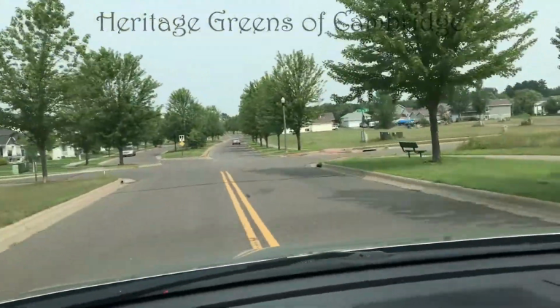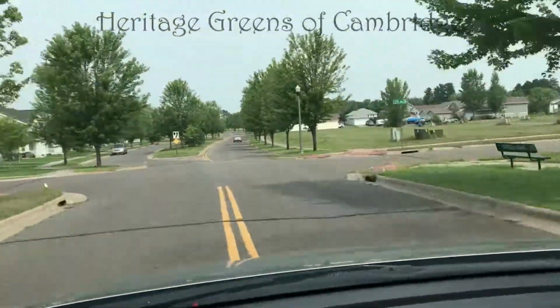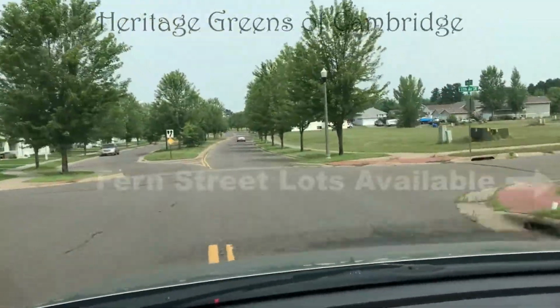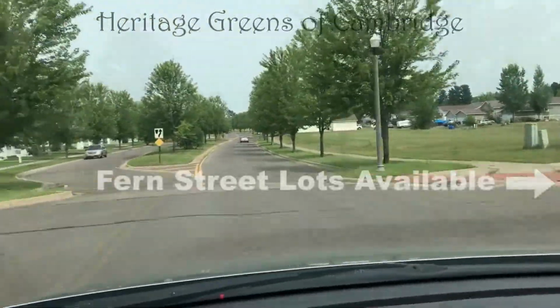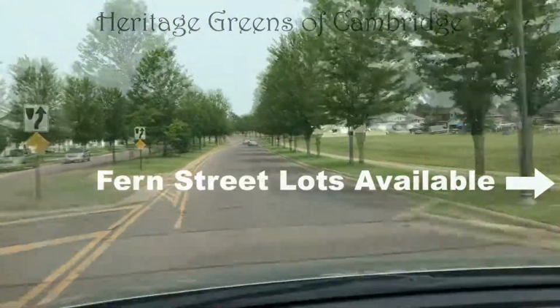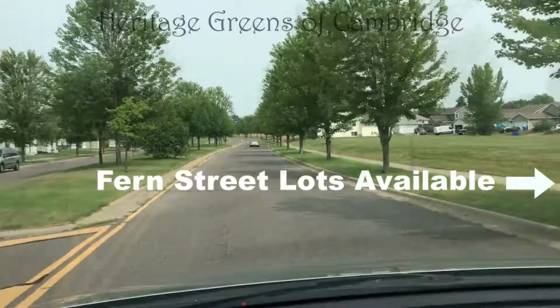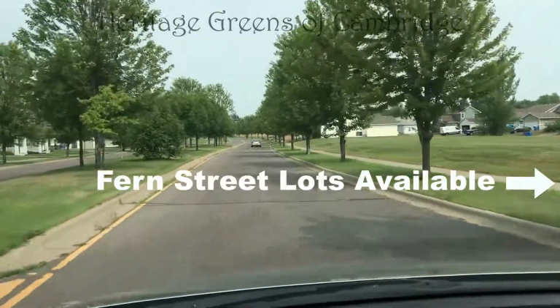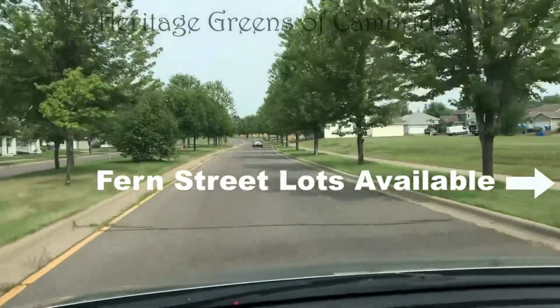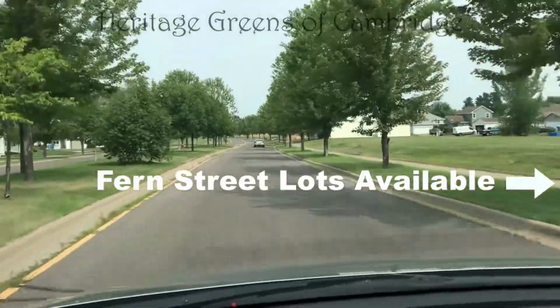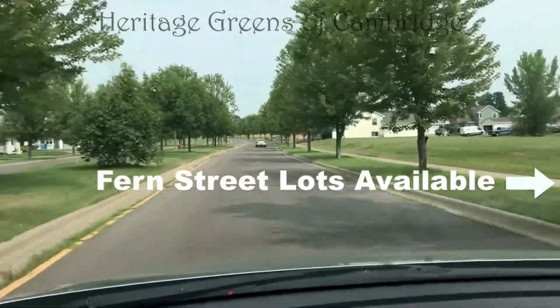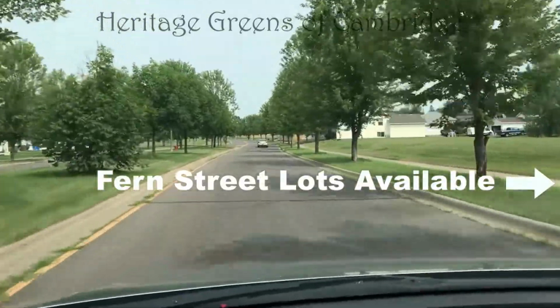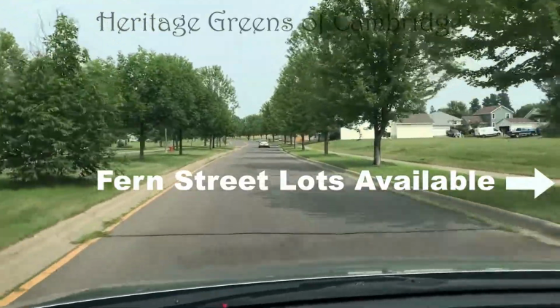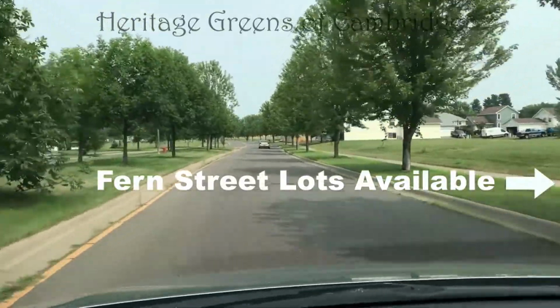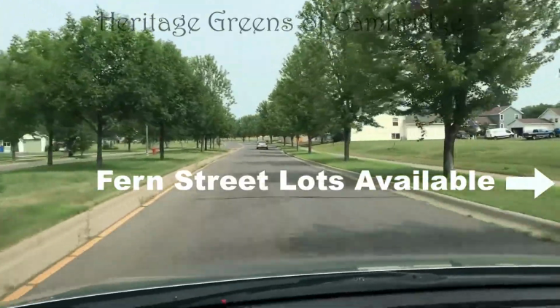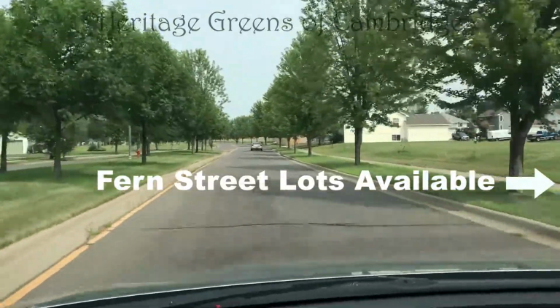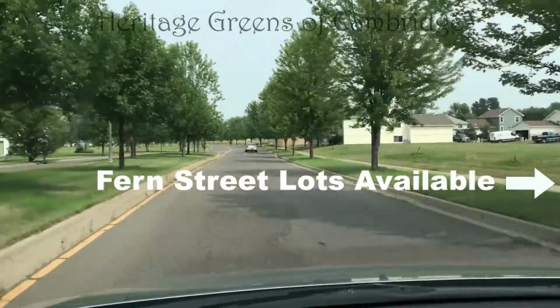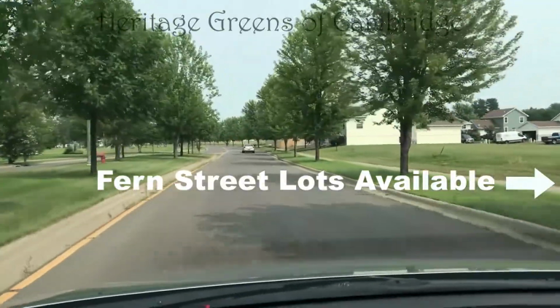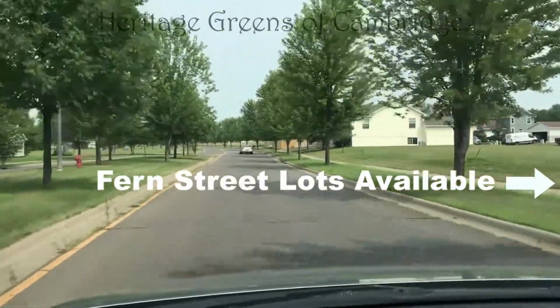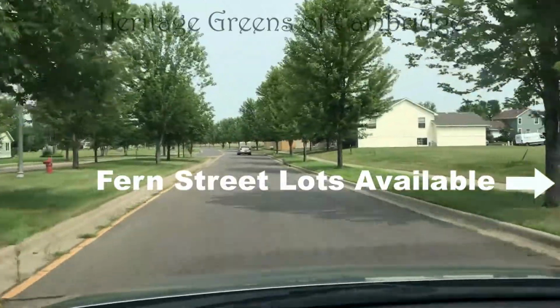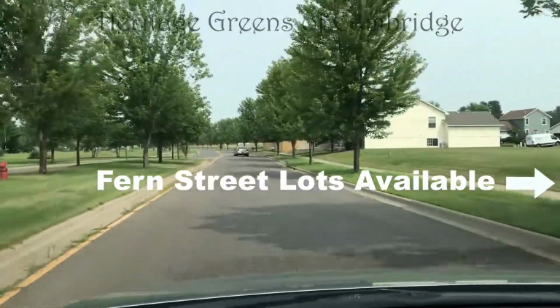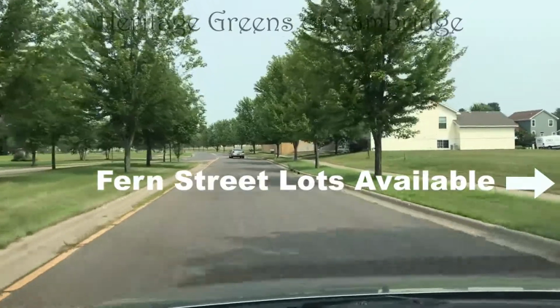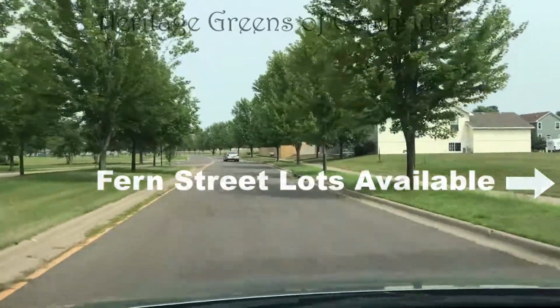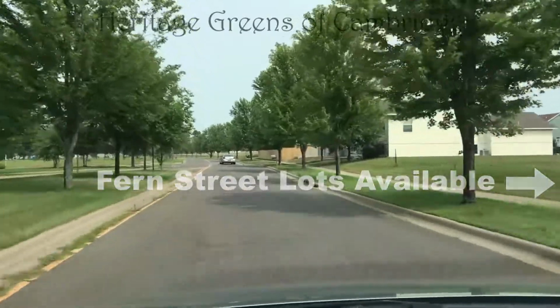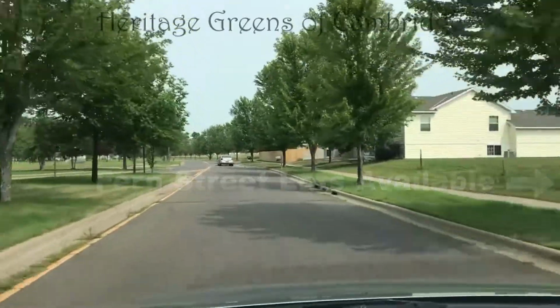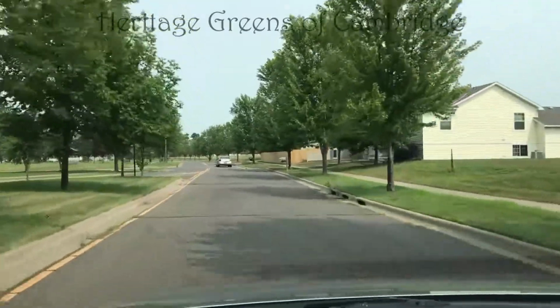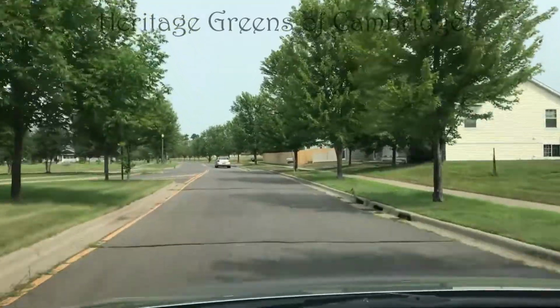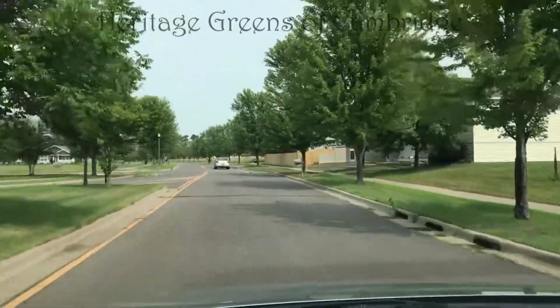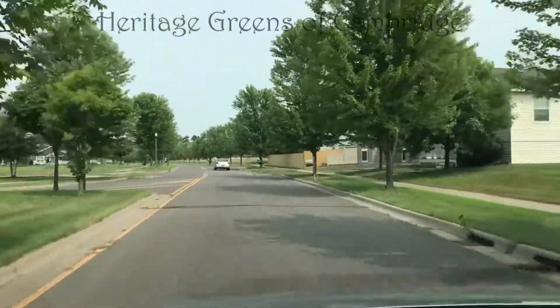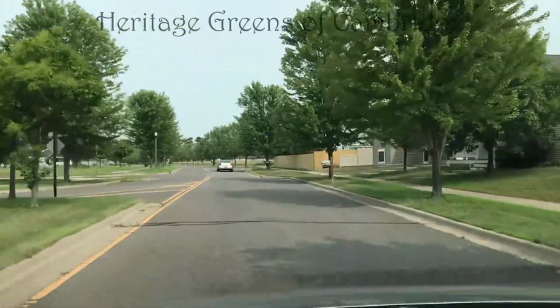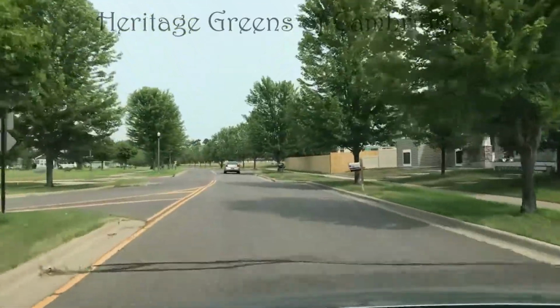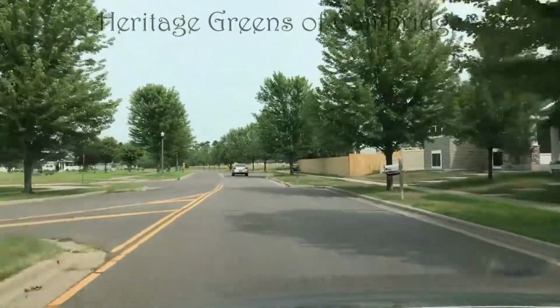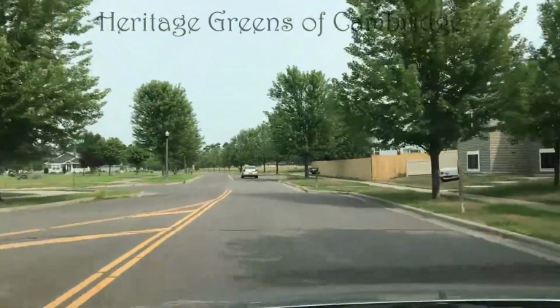Heritage Greens is a development that appears to be set up as if it was going to be a detached townhome community, but now it's single-family. We have lots along Fern Street.